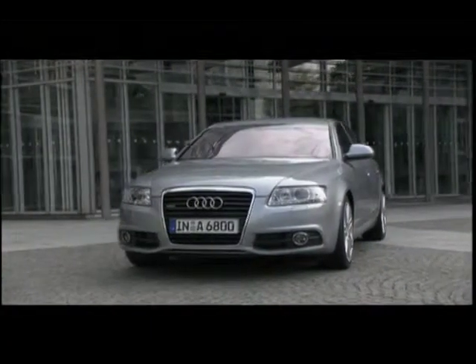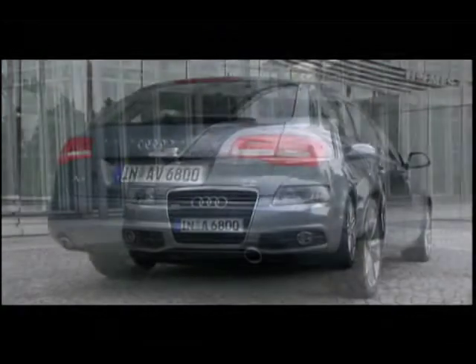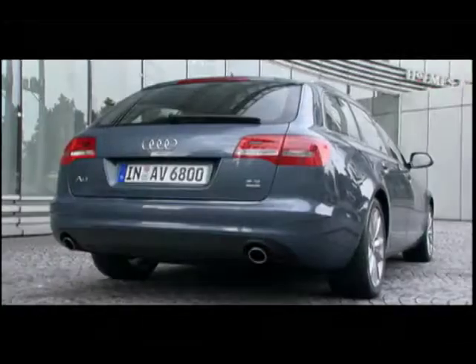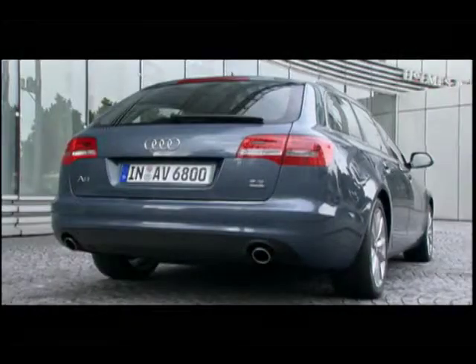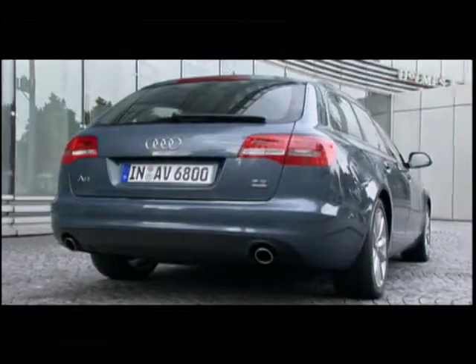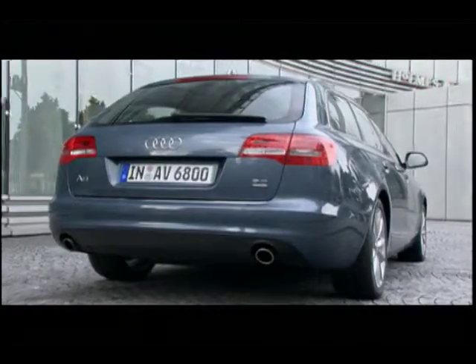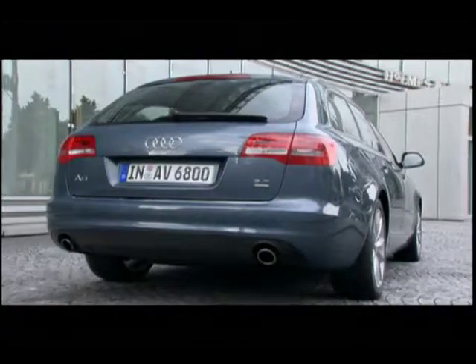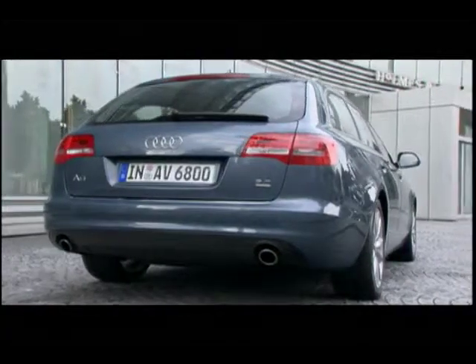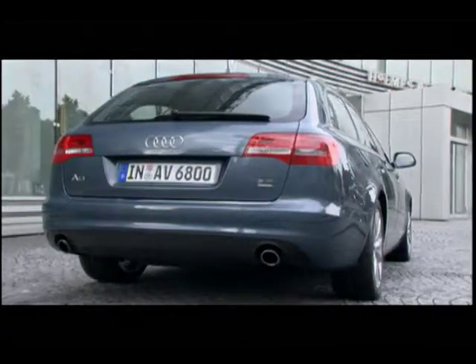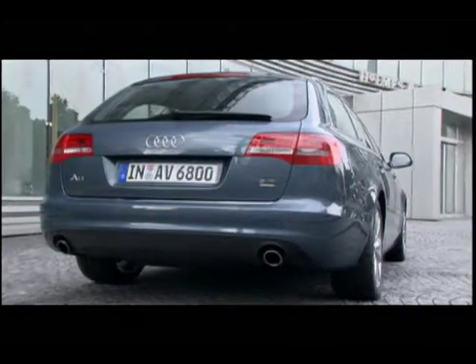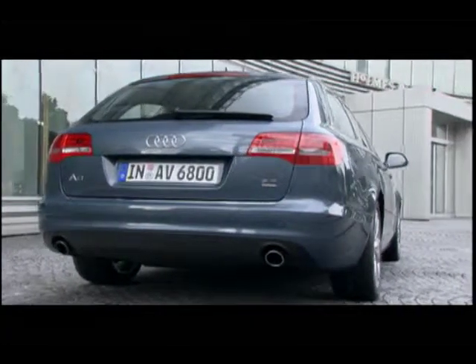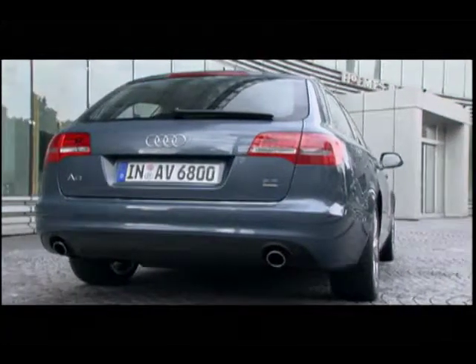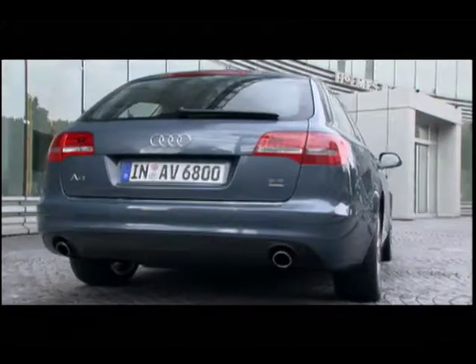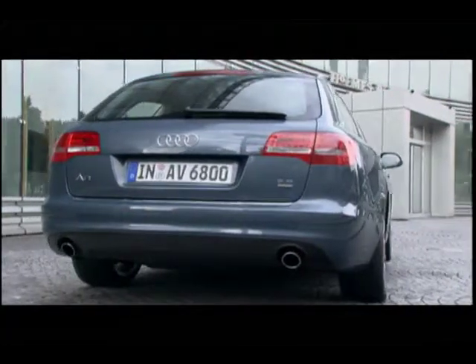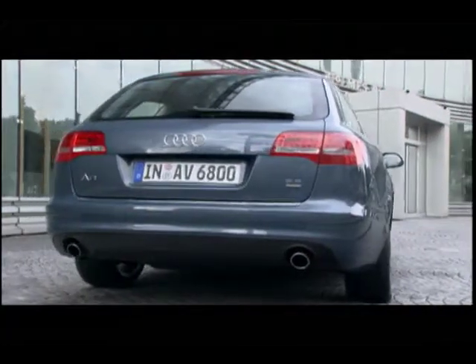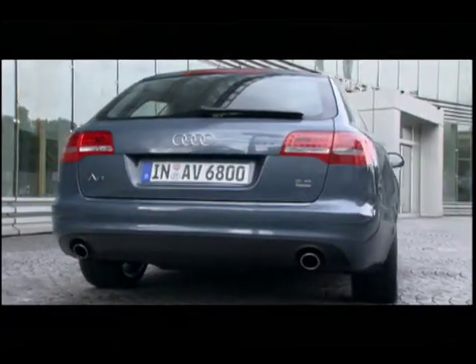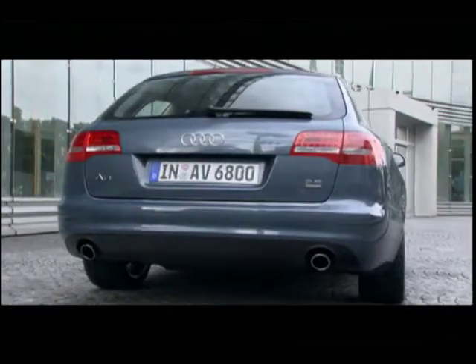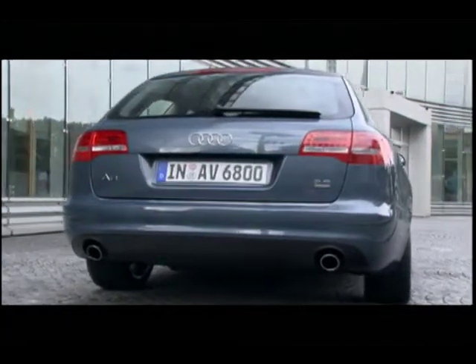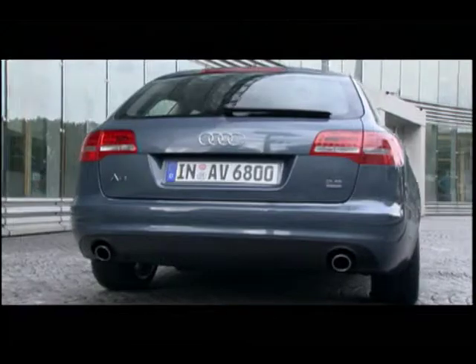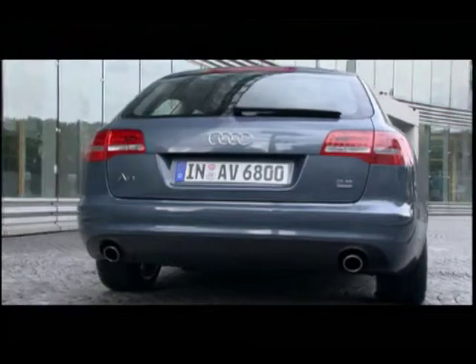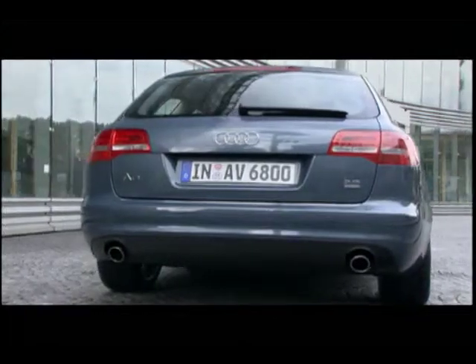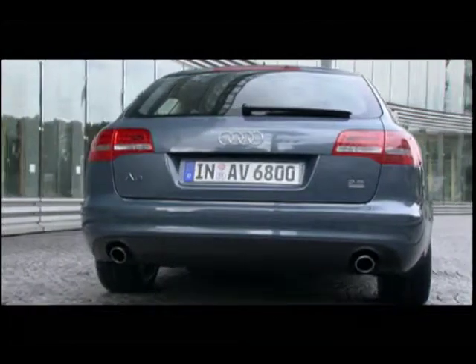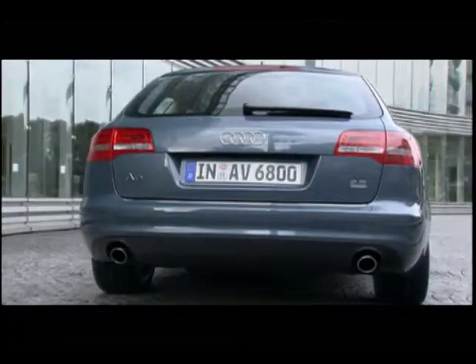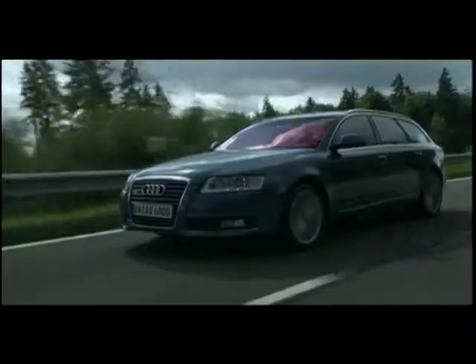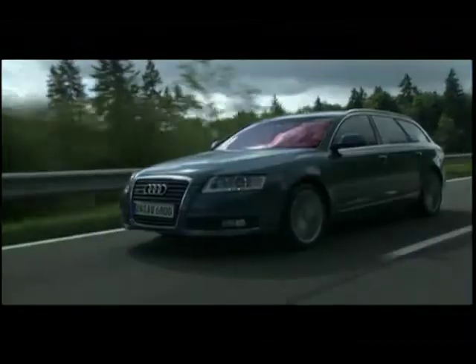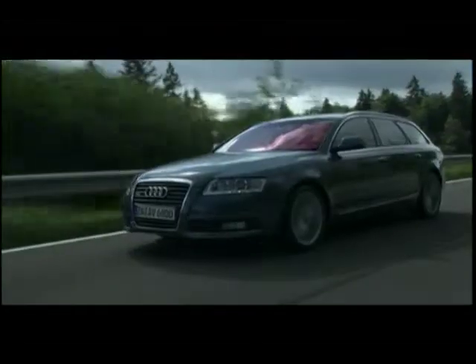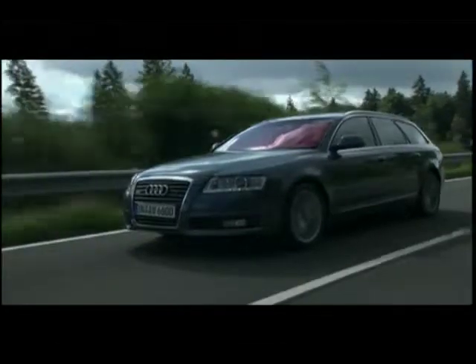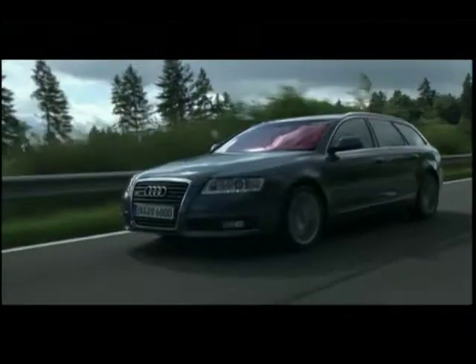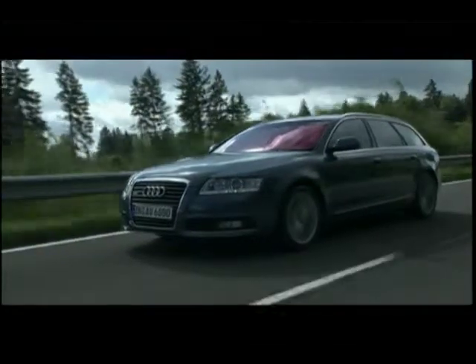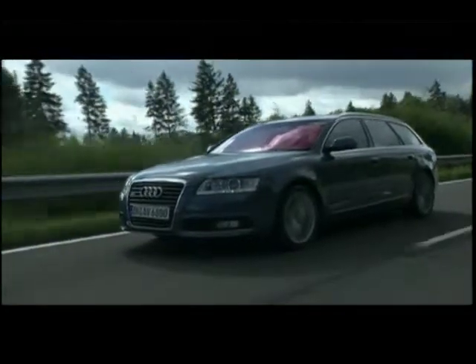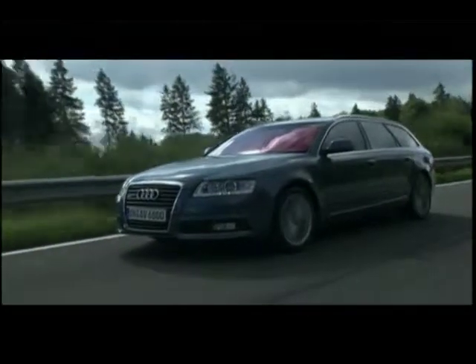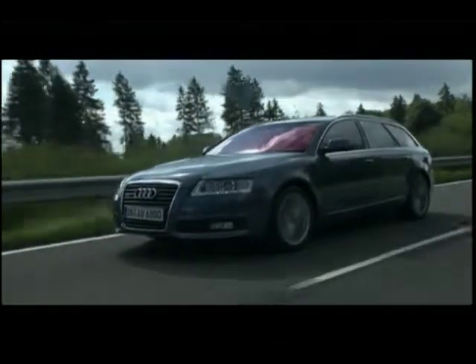True to Audi's upscale nature, even the base model A6 is equipped with features such as 17-inch alloy wheels, LED headlights and tail lights, and dual exhaust outlets.